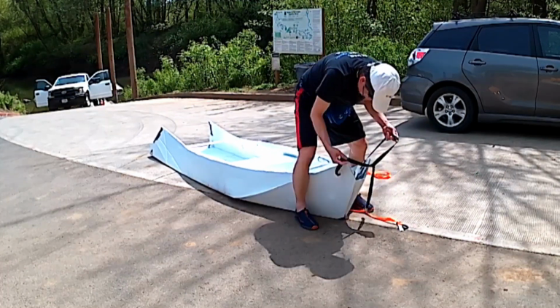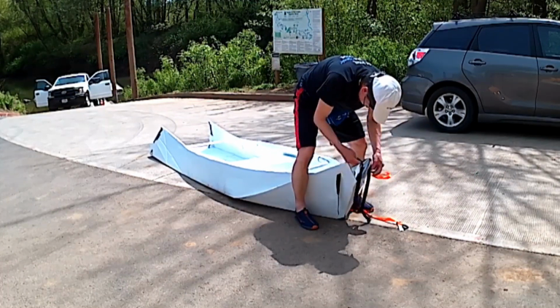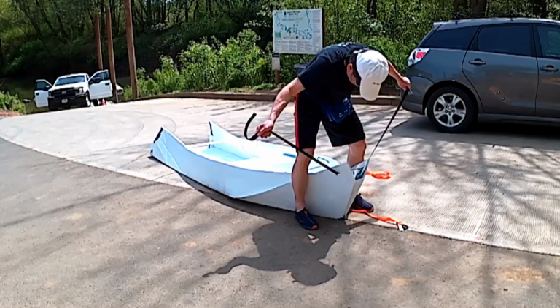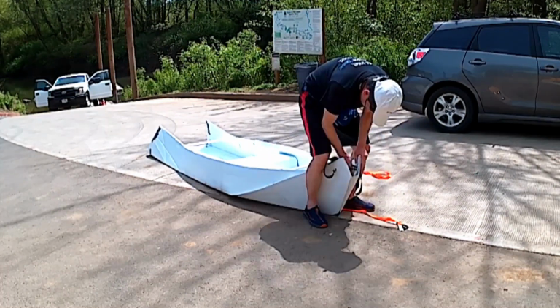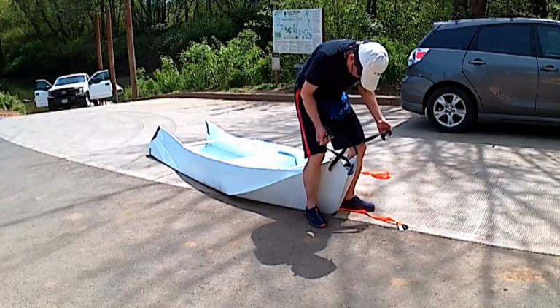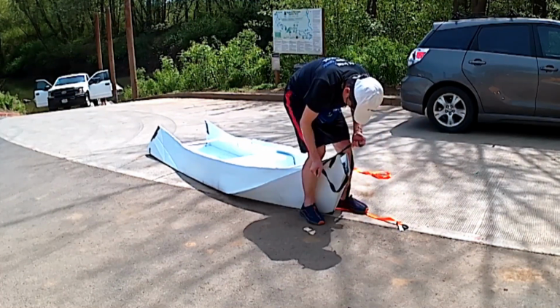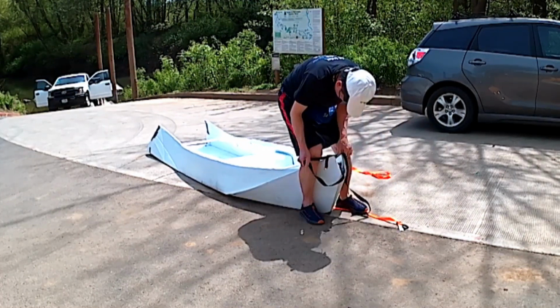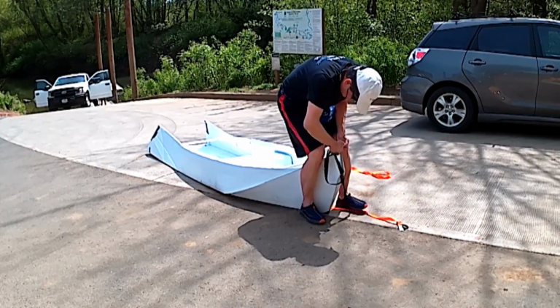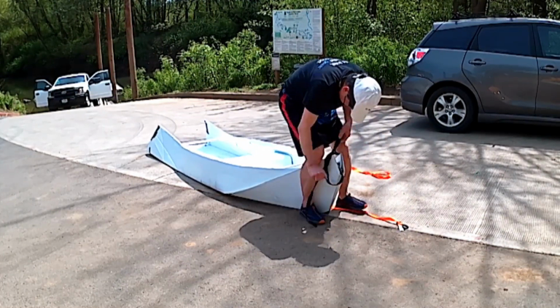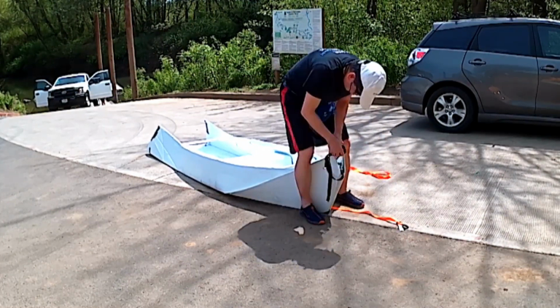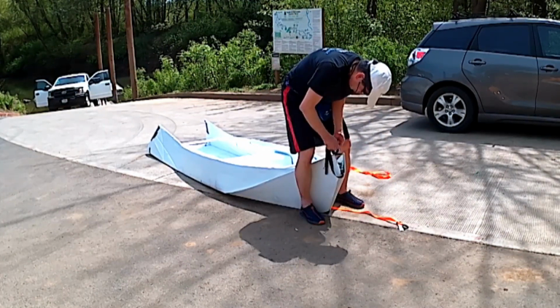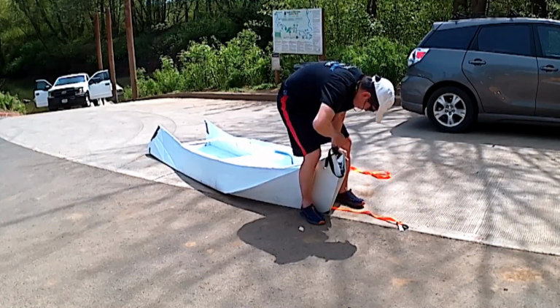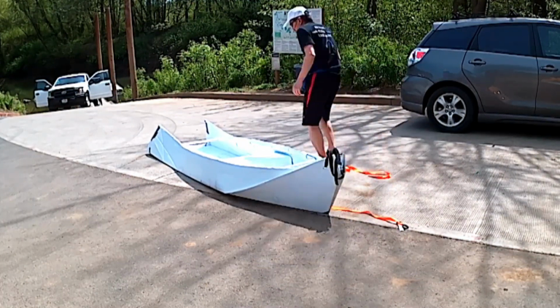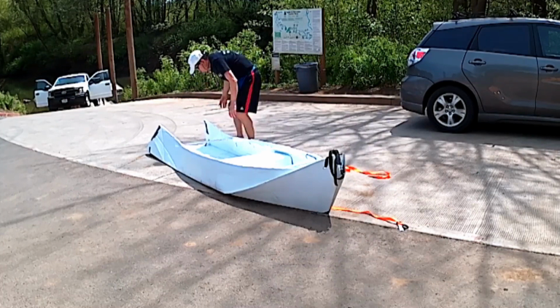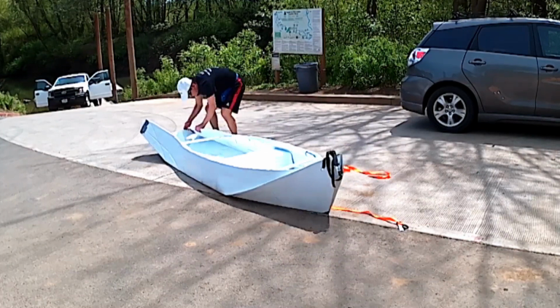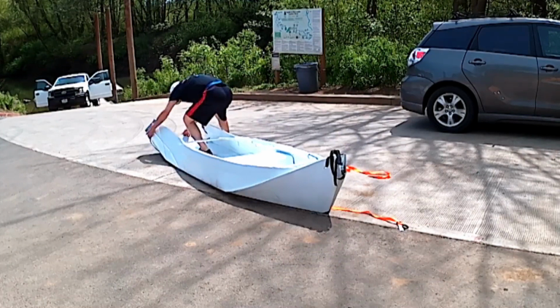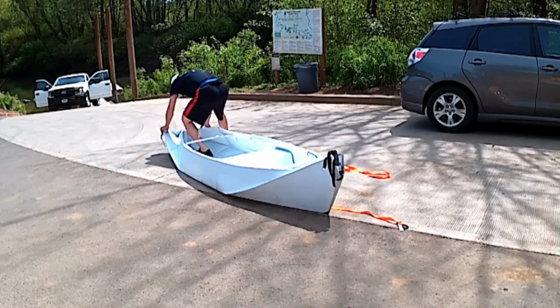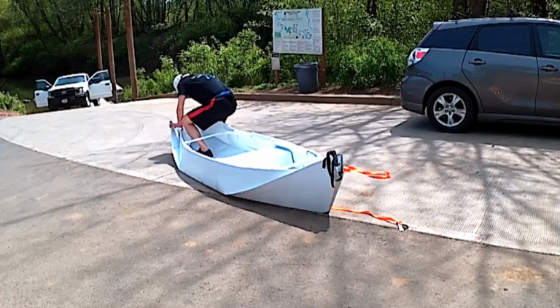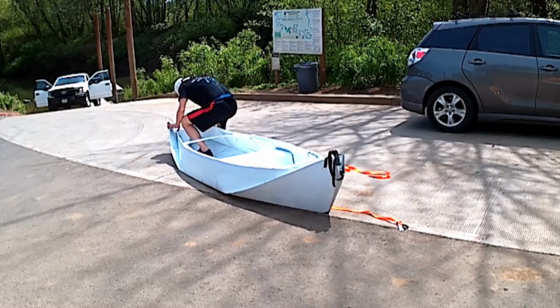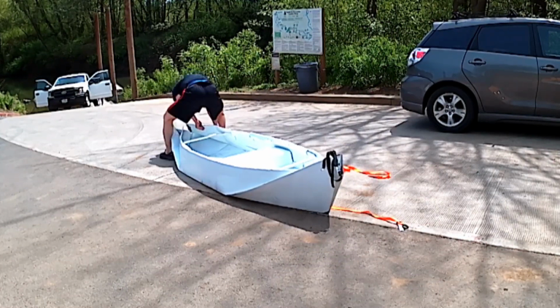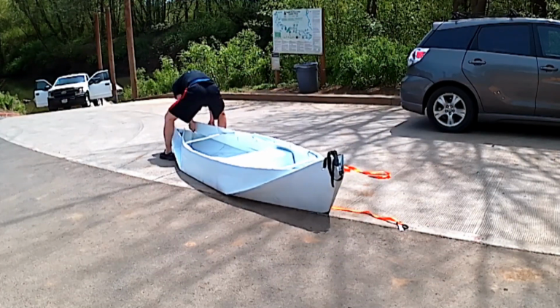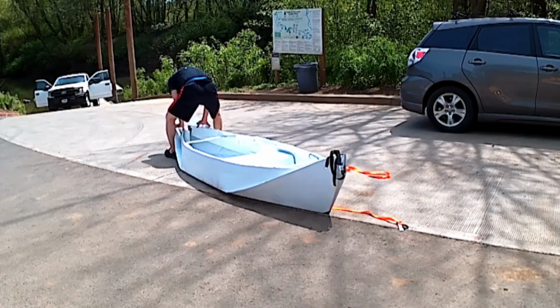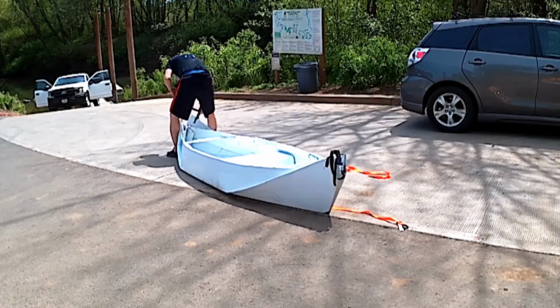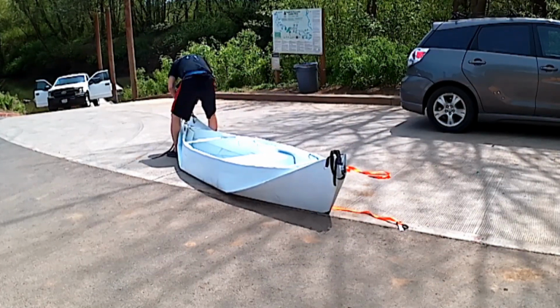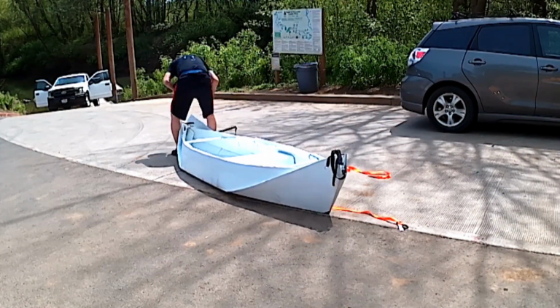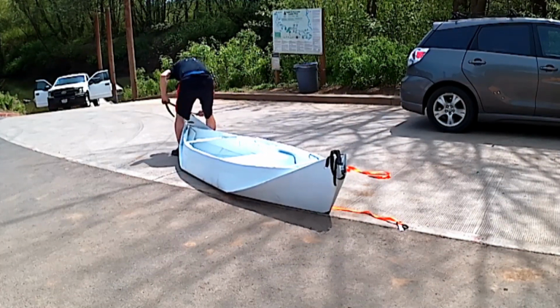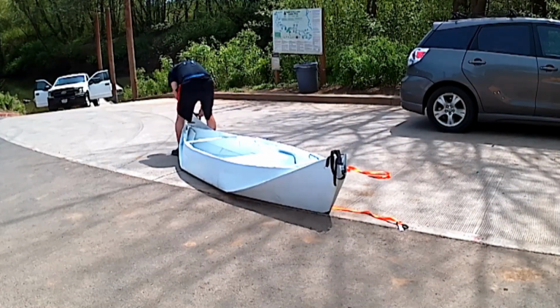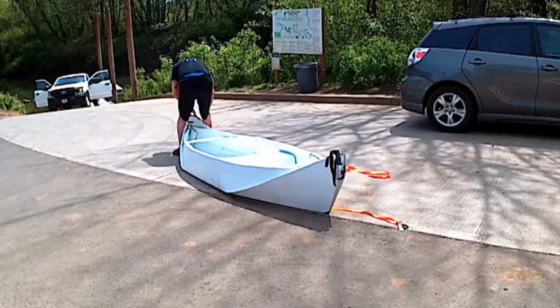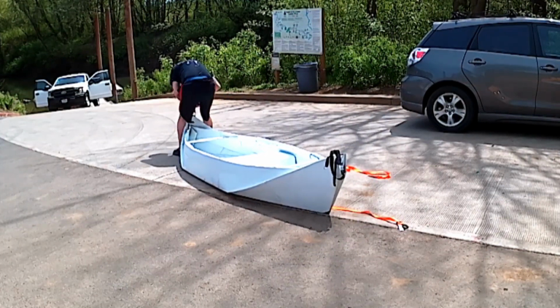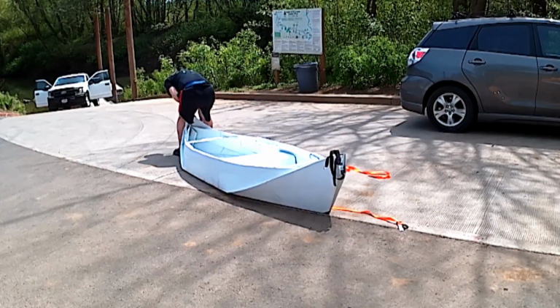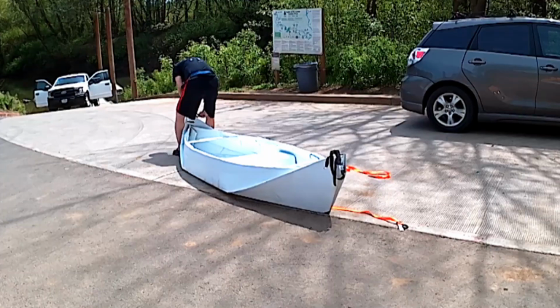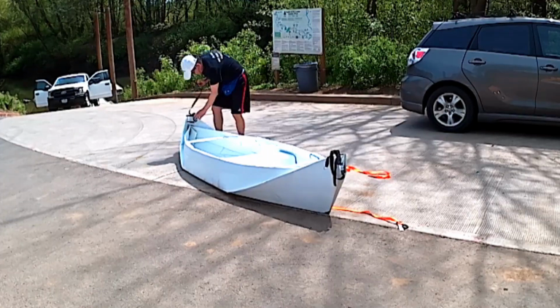I use 6mm thick corpus and I can step on it. If you use 4mm thick corpus, it will not be able to handle your body weight.